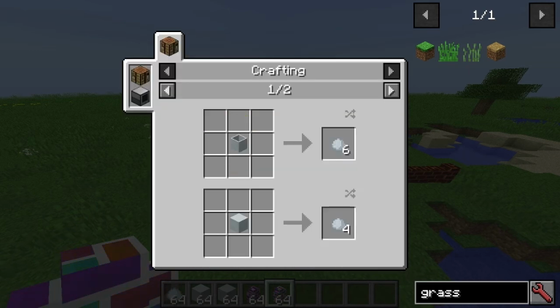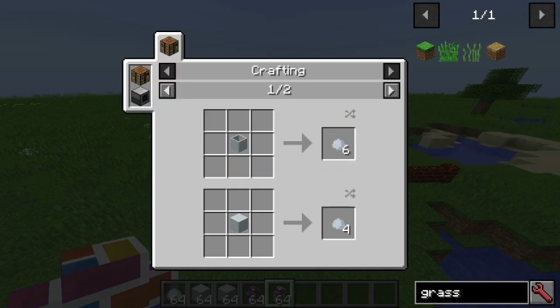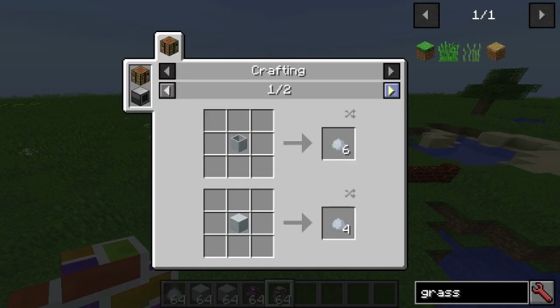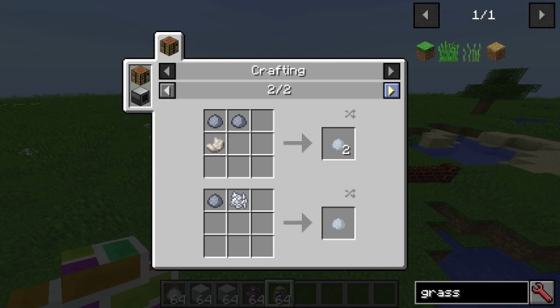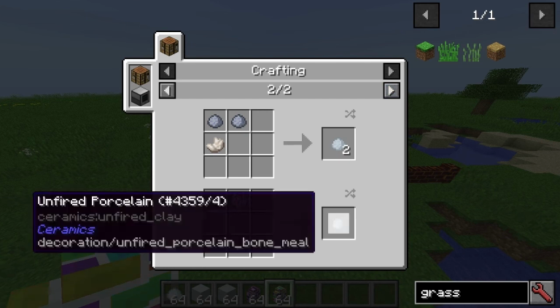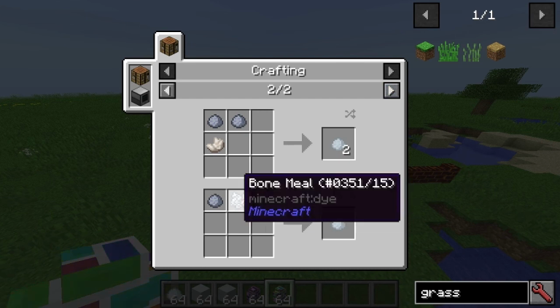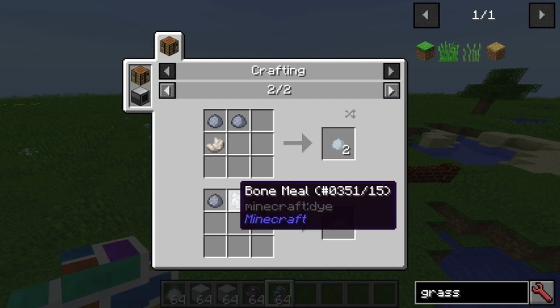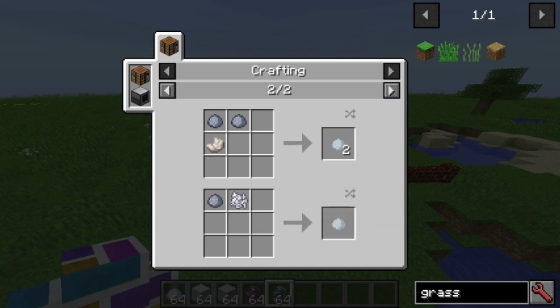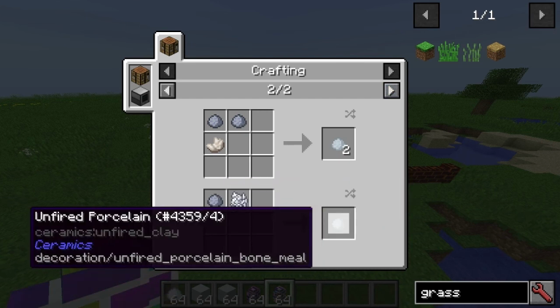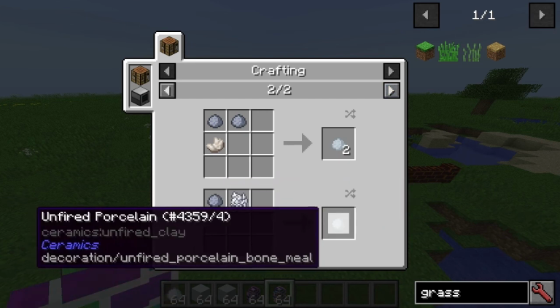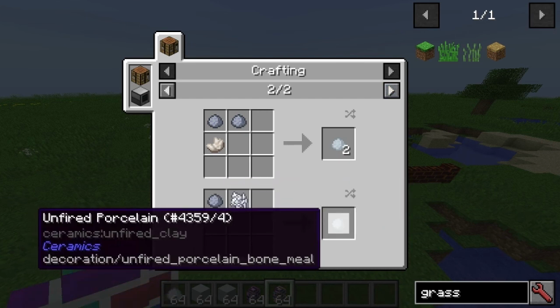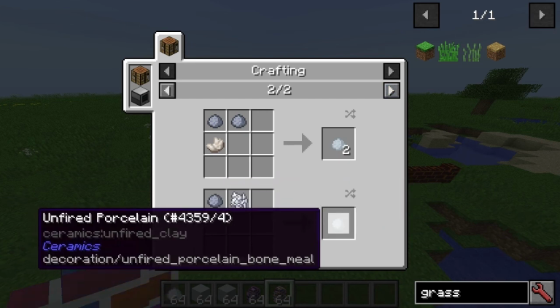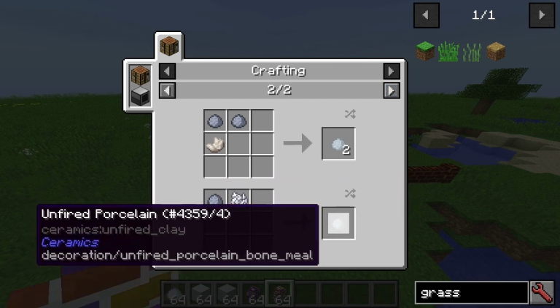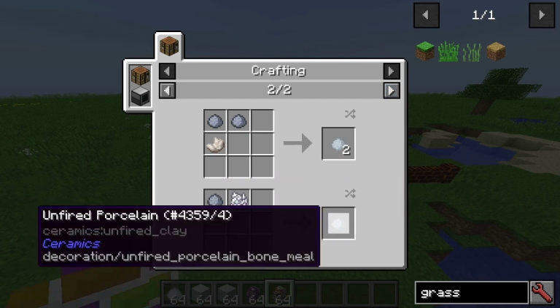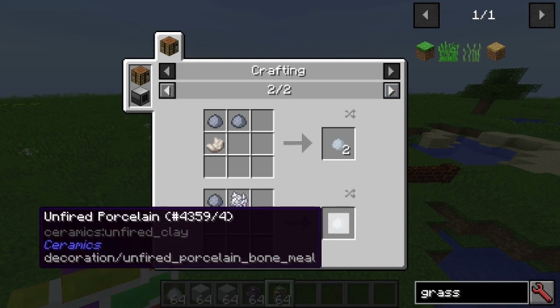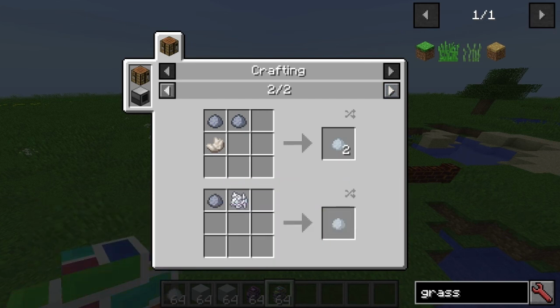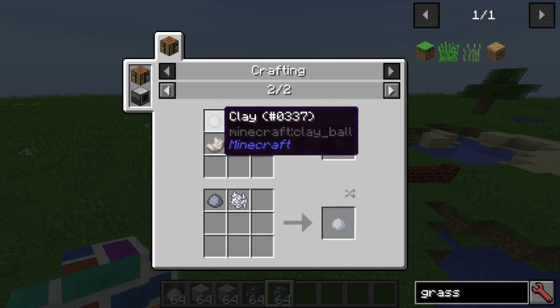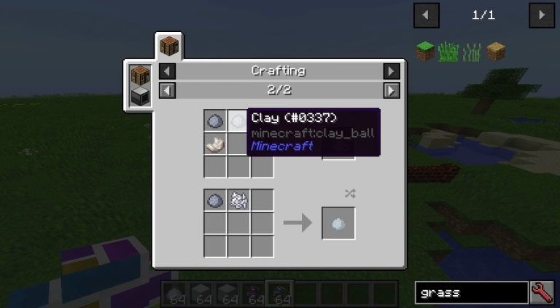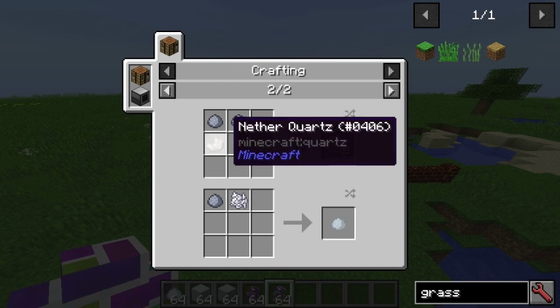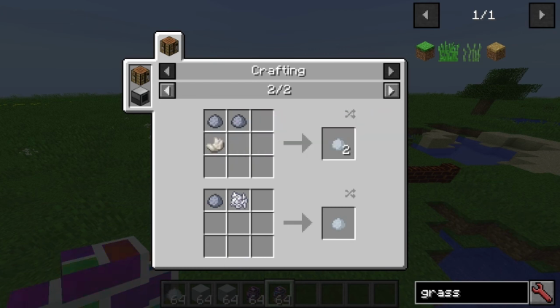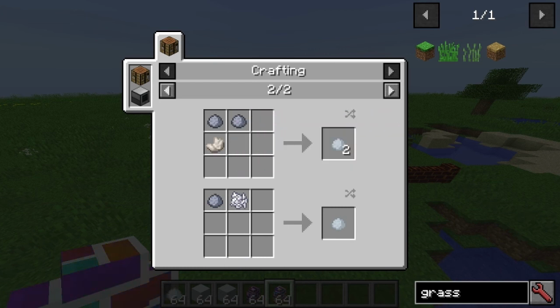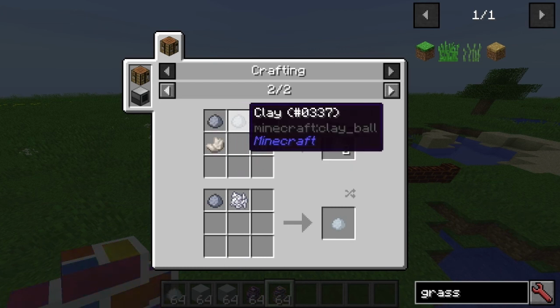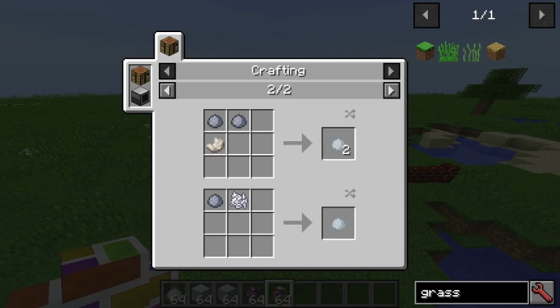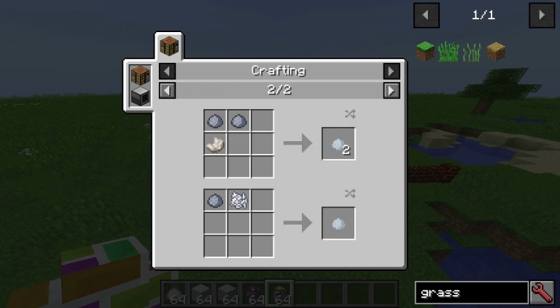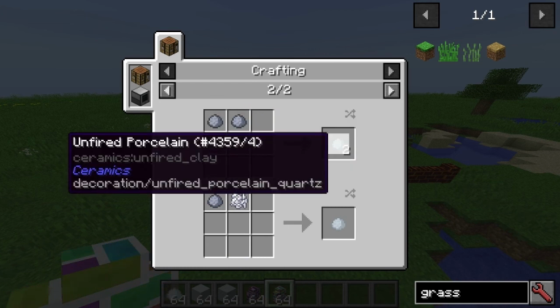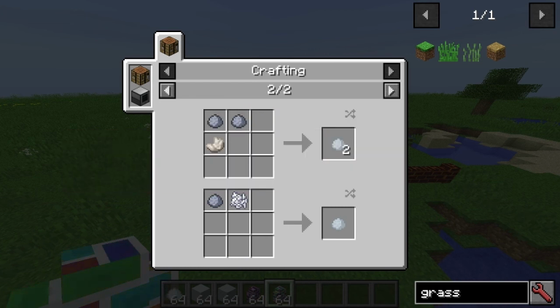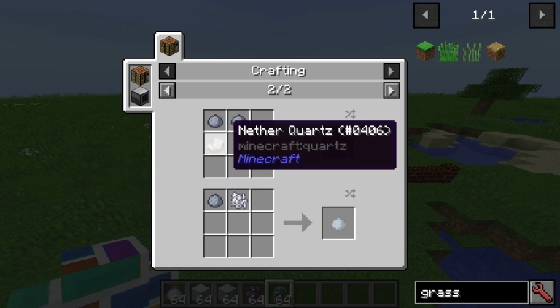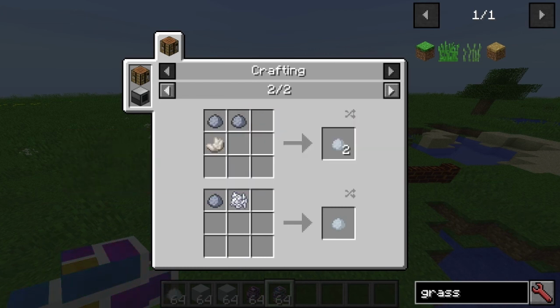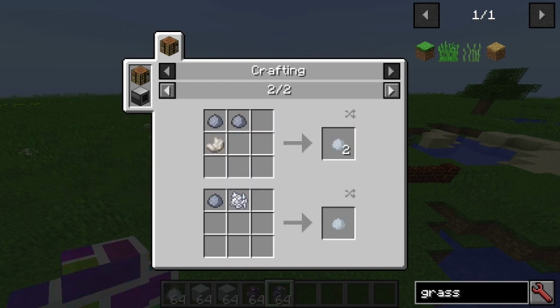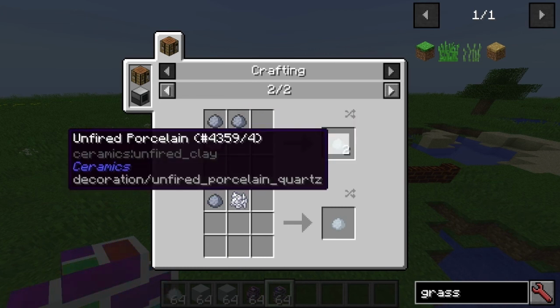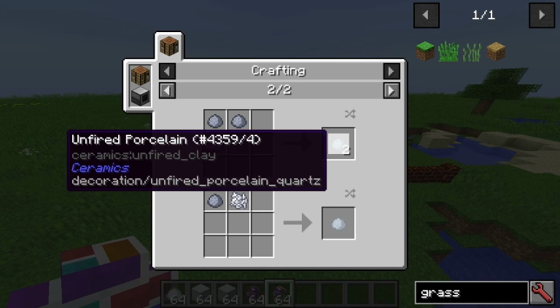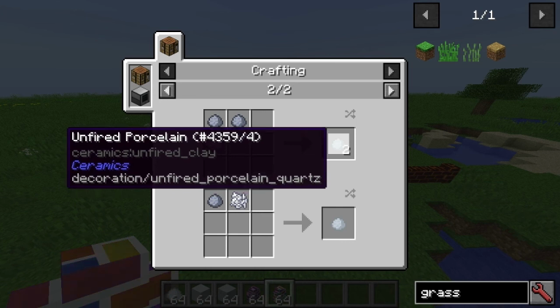You need to turn that clay with bone meal in the first instance into one unfired porcelain, or with nether quartz and two clay you'll get two unfired porcelain.